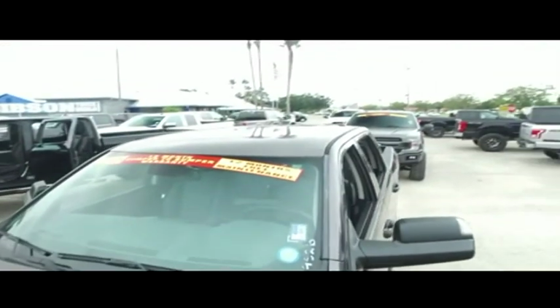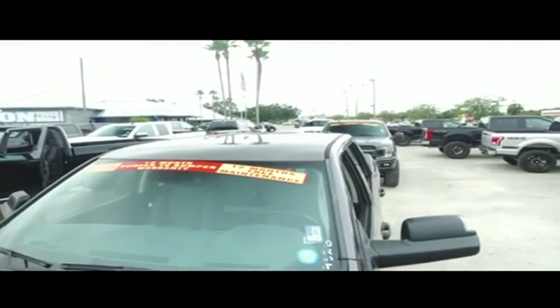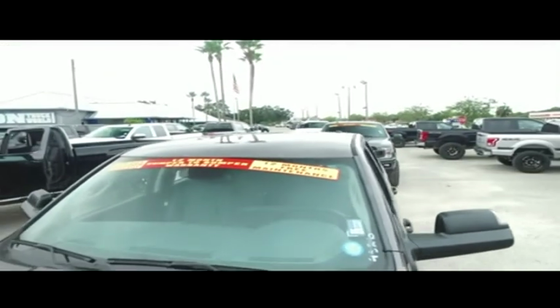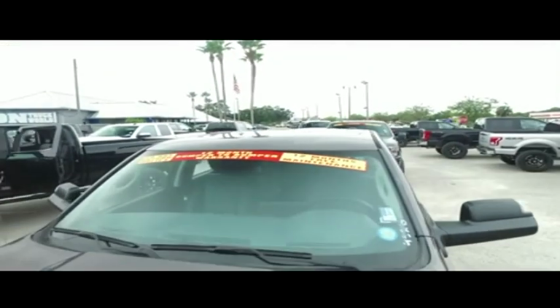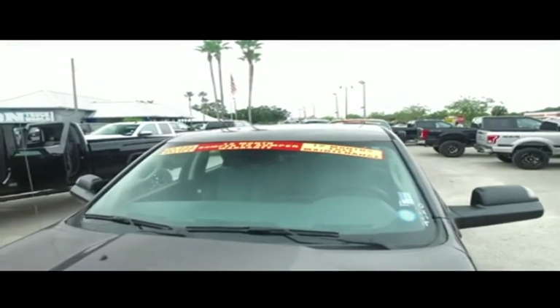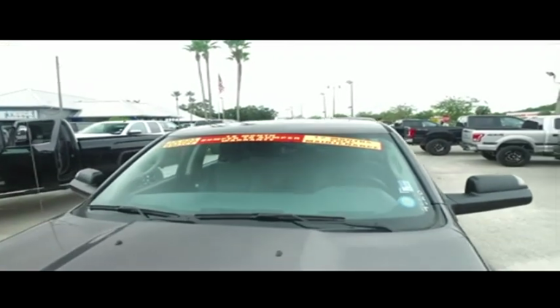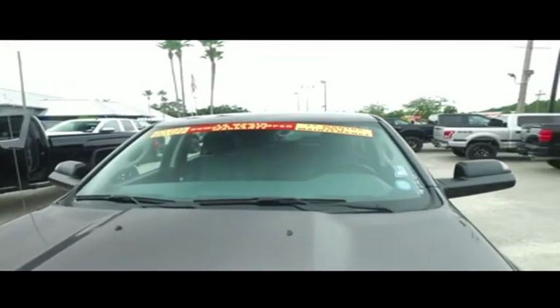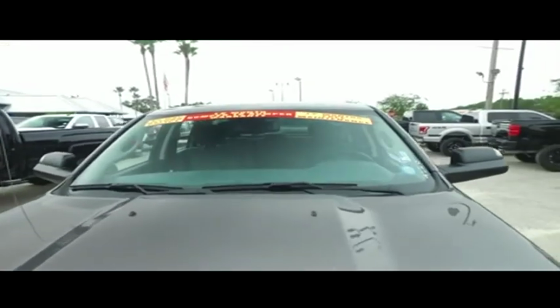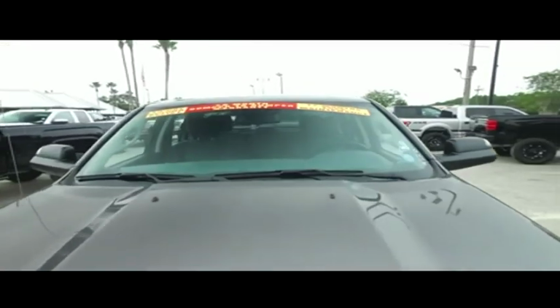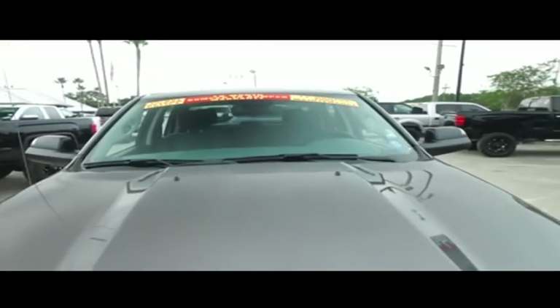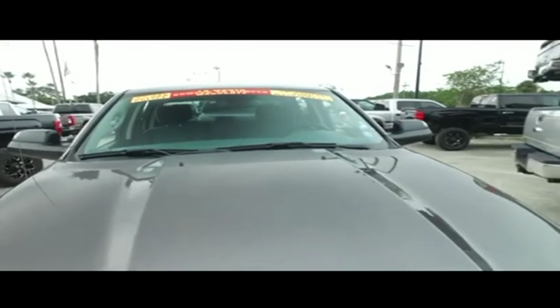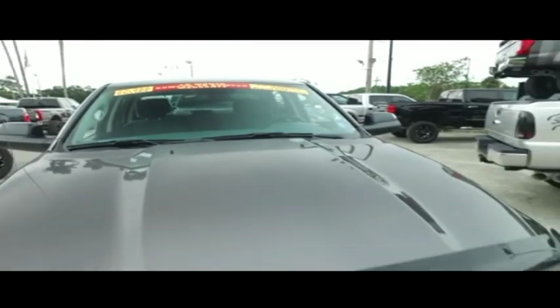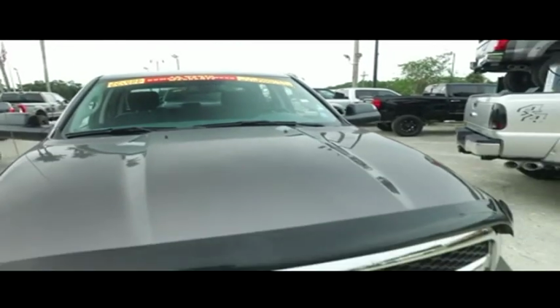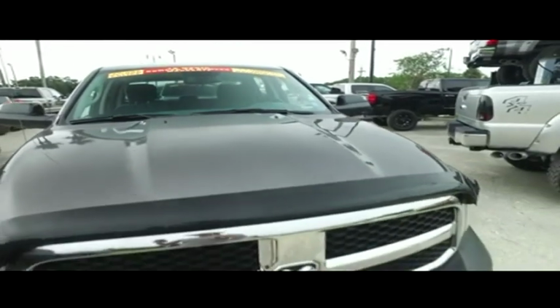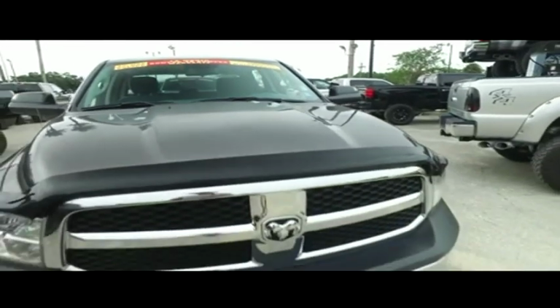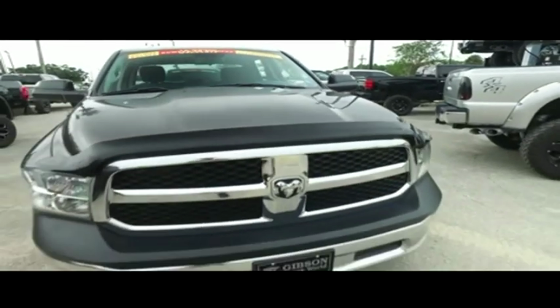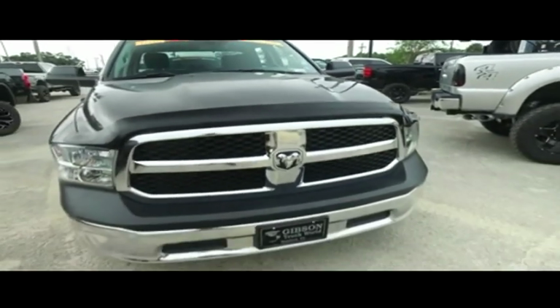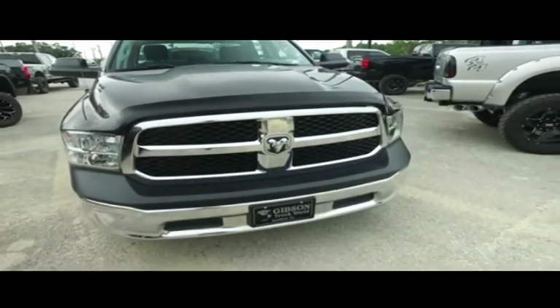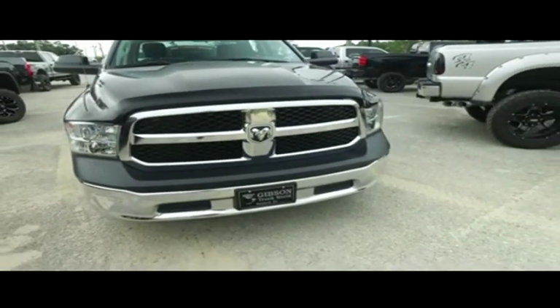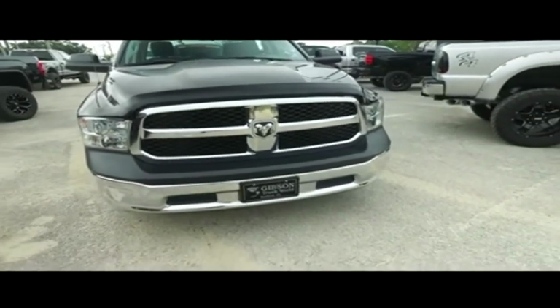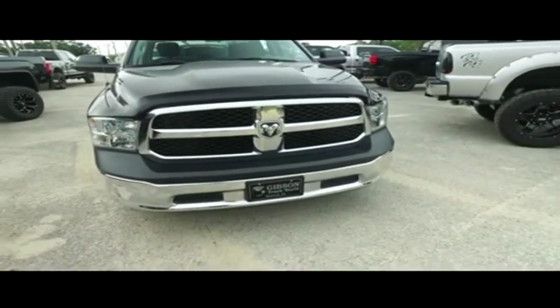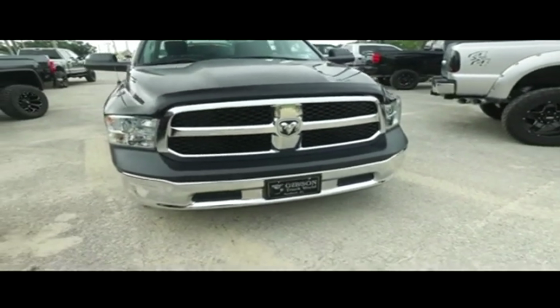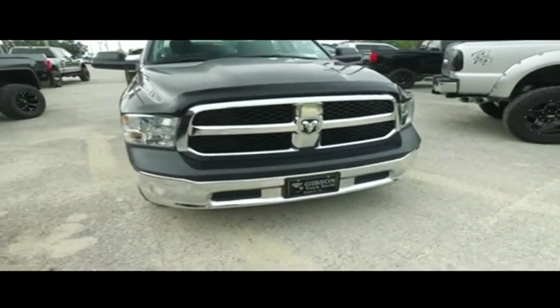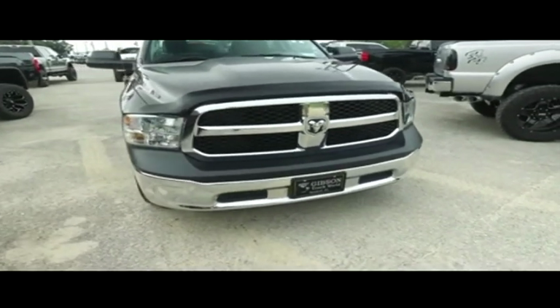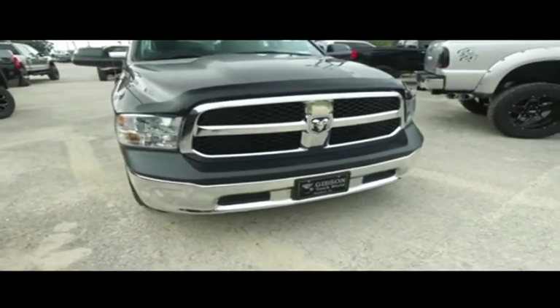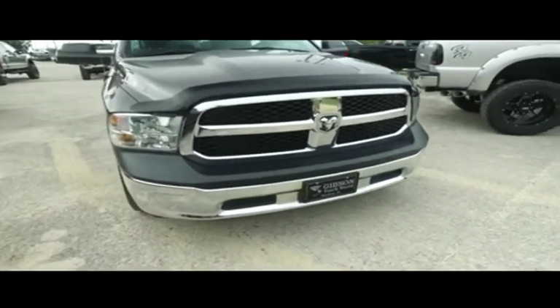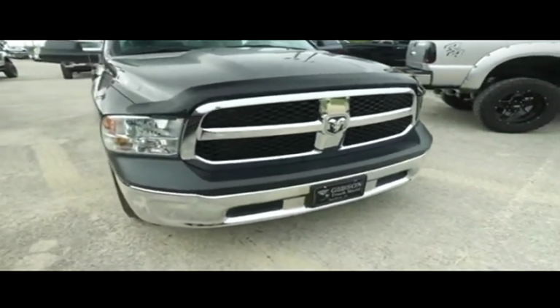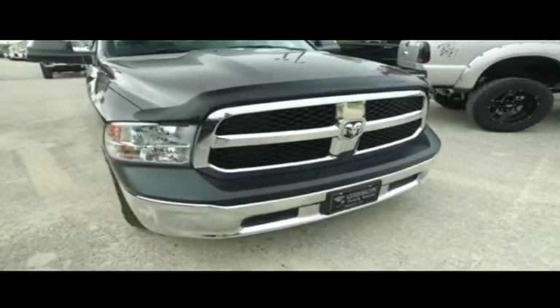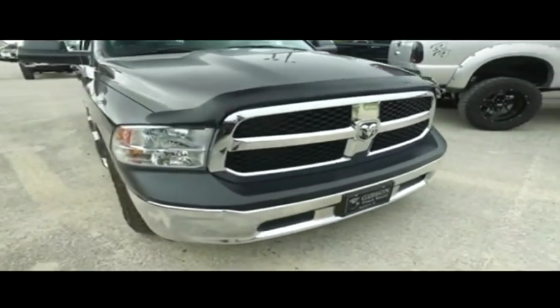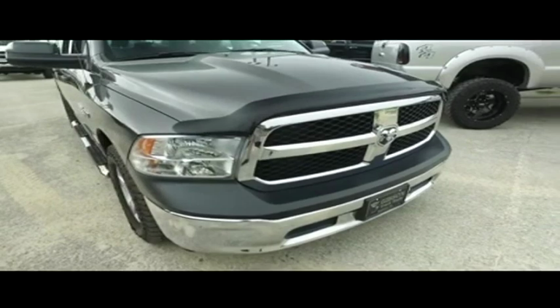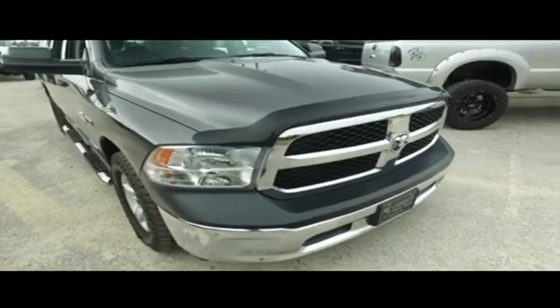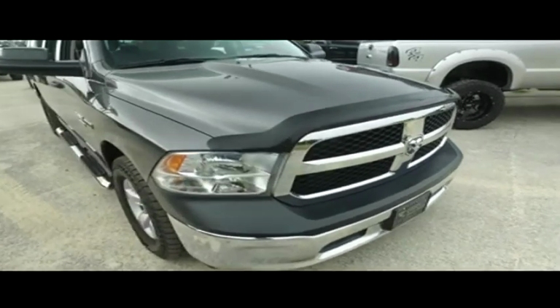Check out the roof, check out the hood — looking good, rolling through your neighborhood. It's Gibson Truck World, with a real one-year bumper-to-bumper warranty. Check the description below. Look at that beautiful Ram grill.